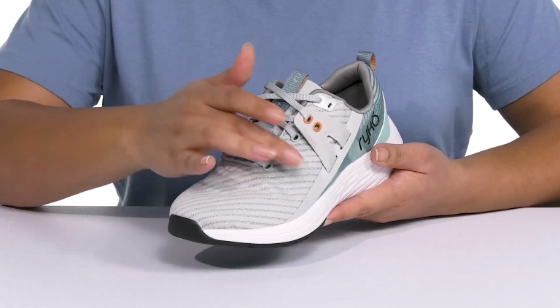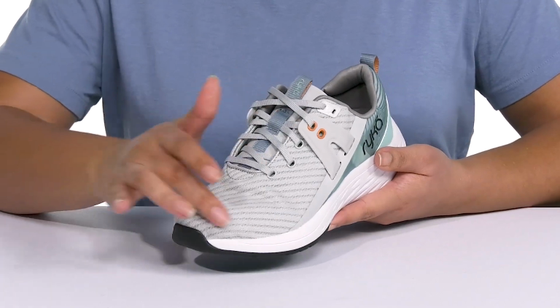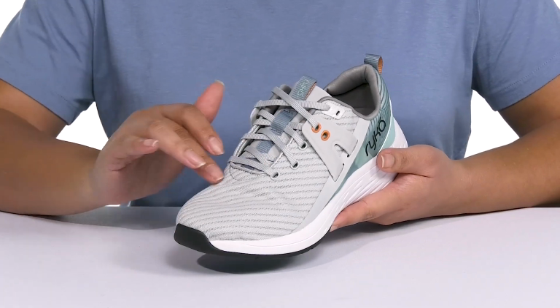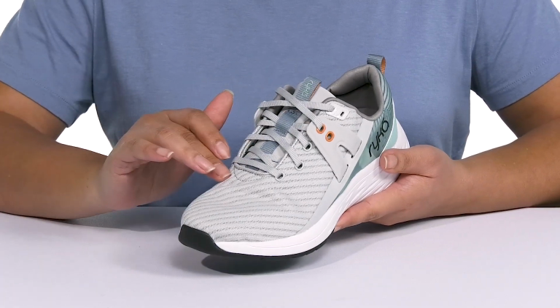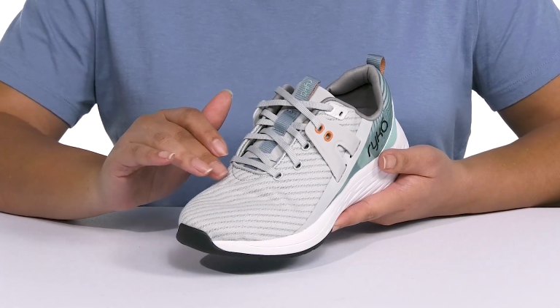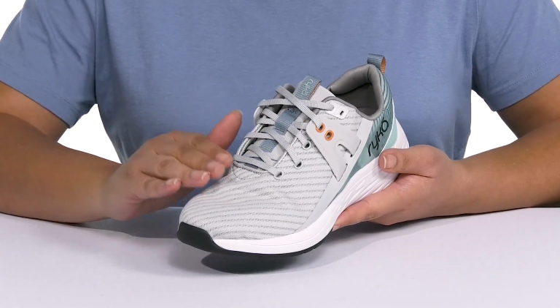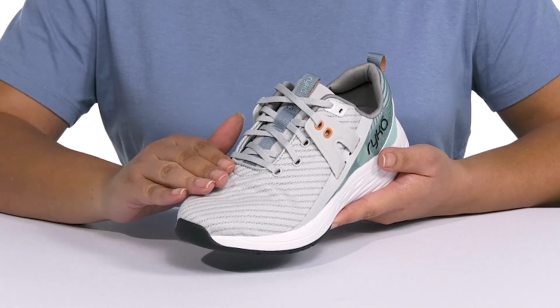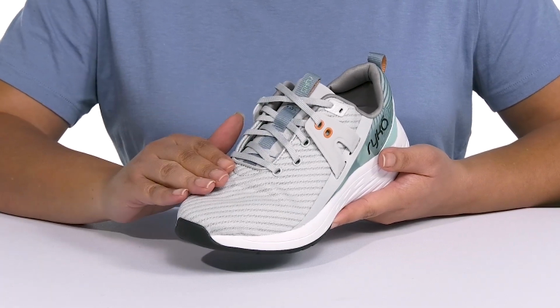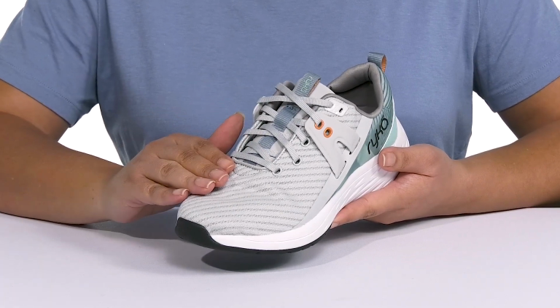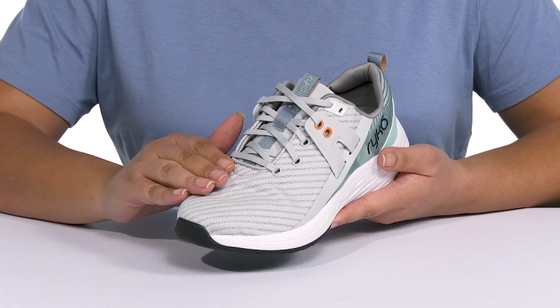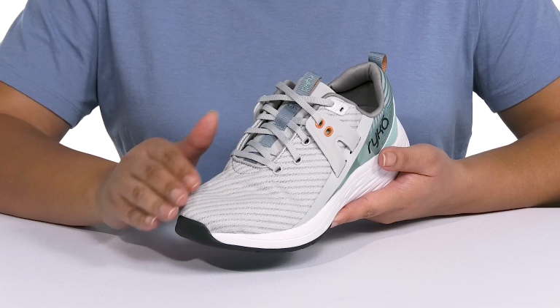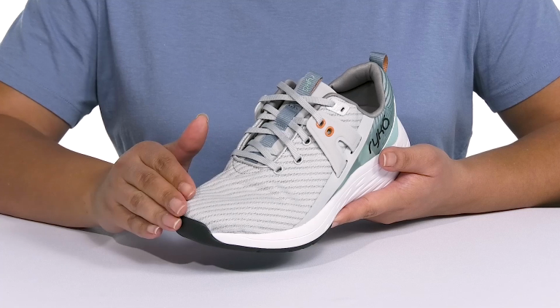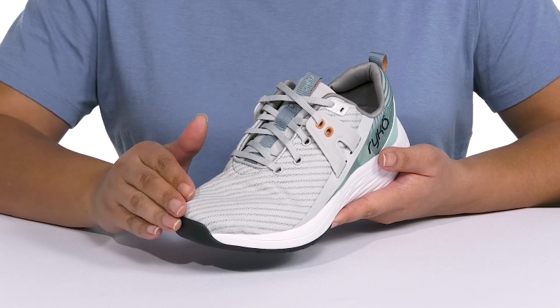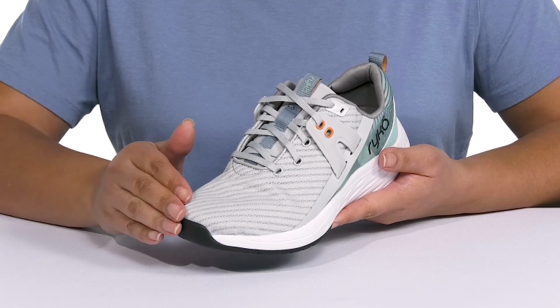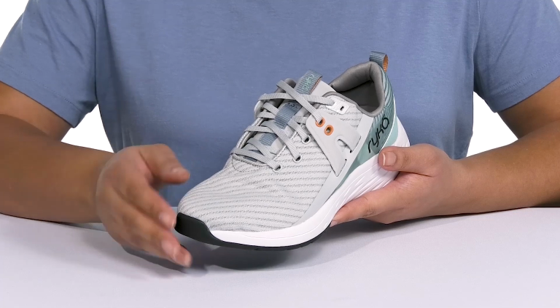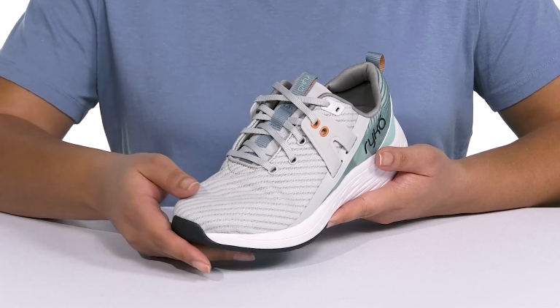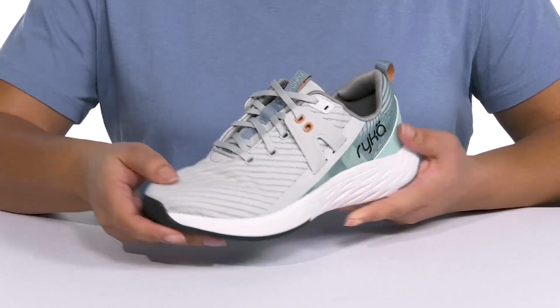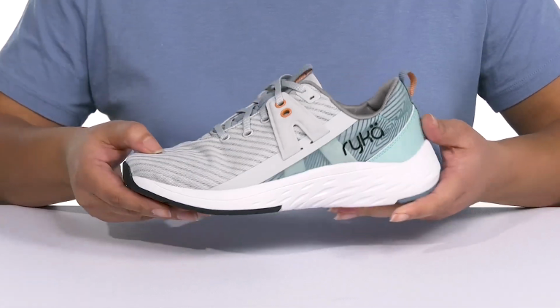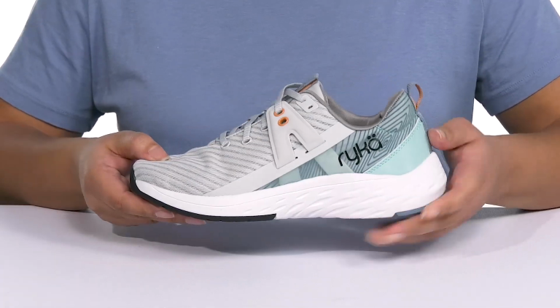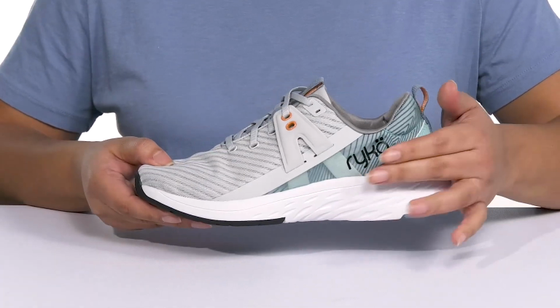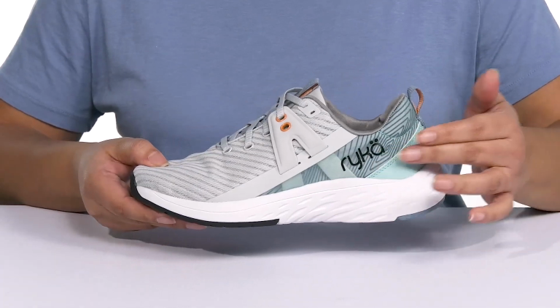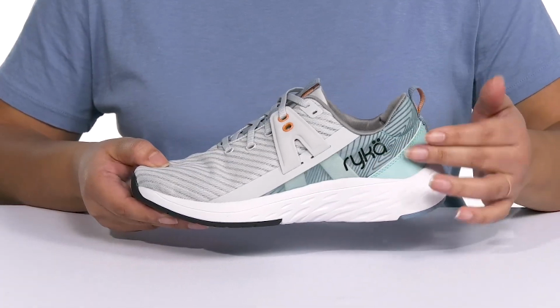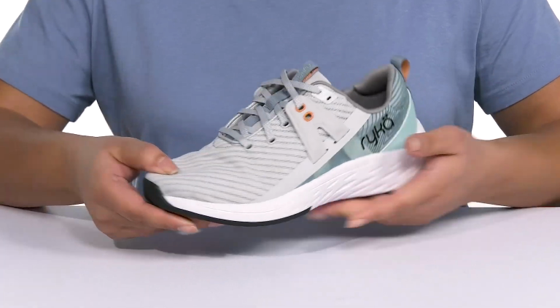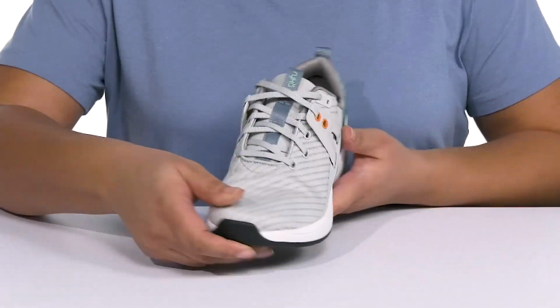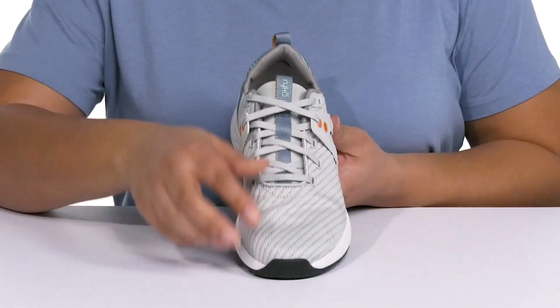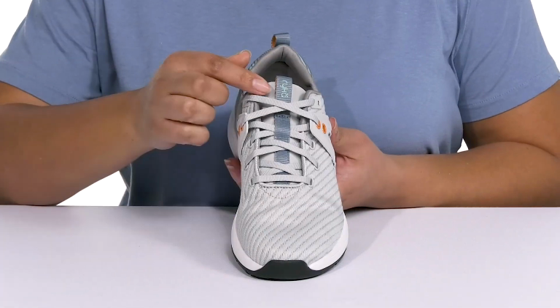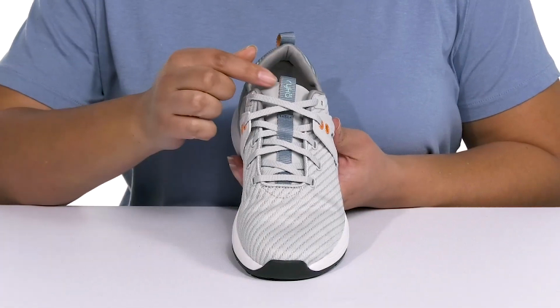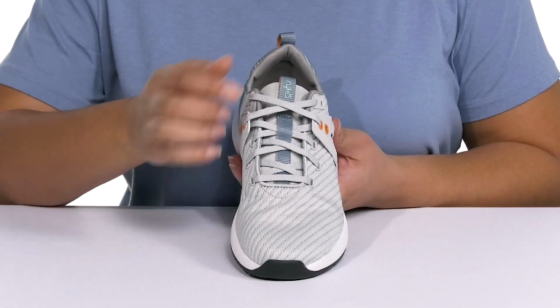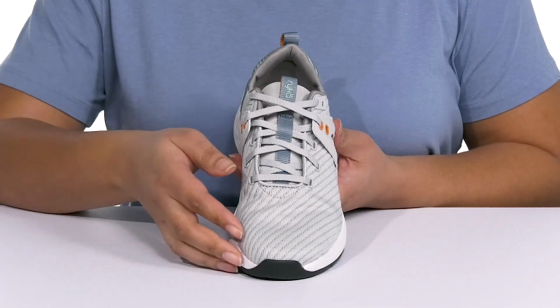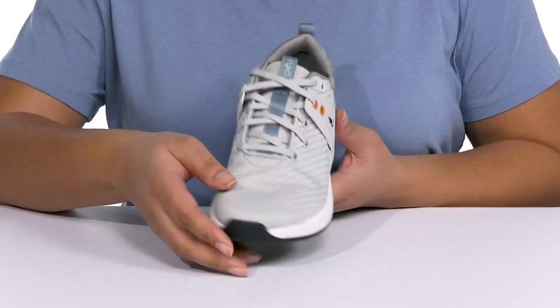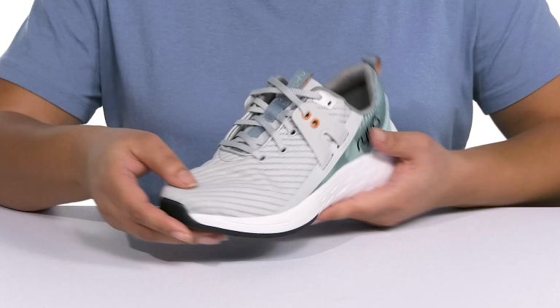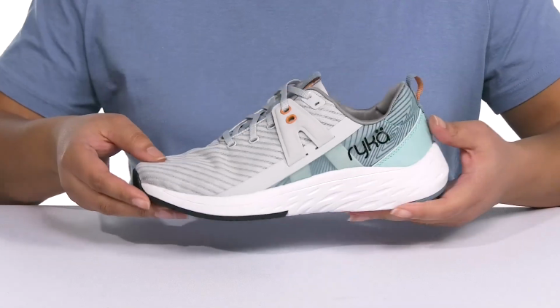They have a fabric knit design that is breathable to keep your feet nice and cool, and you can see the branding details at the side and at the tongue for added style.